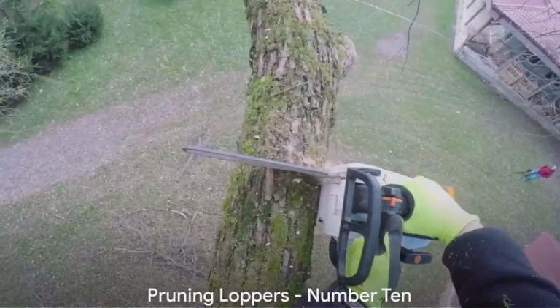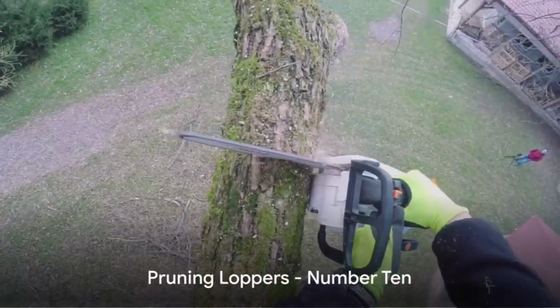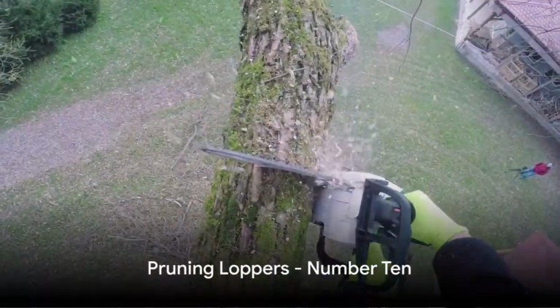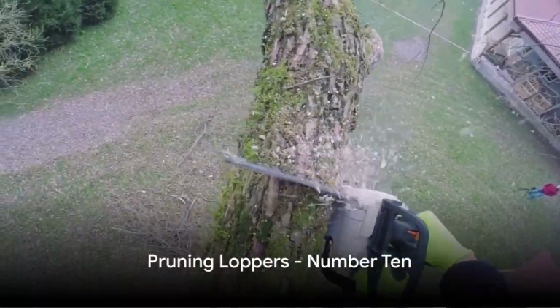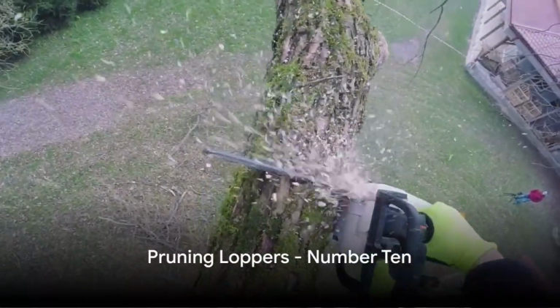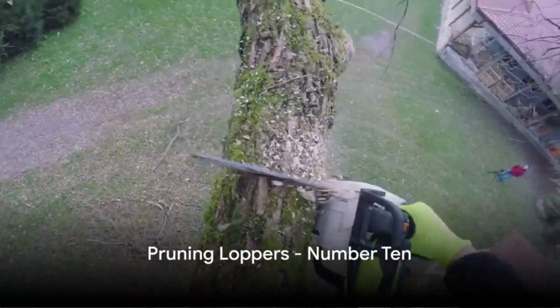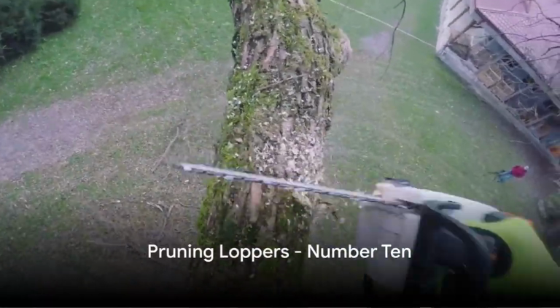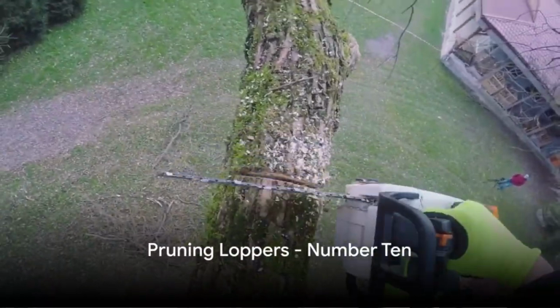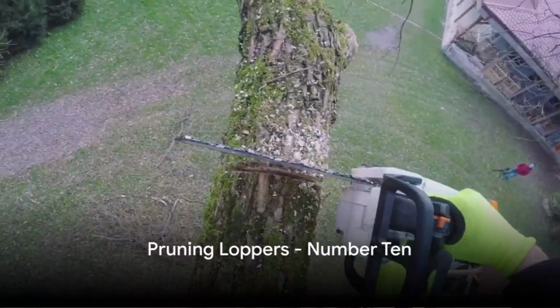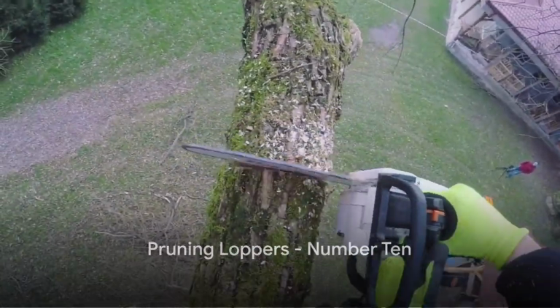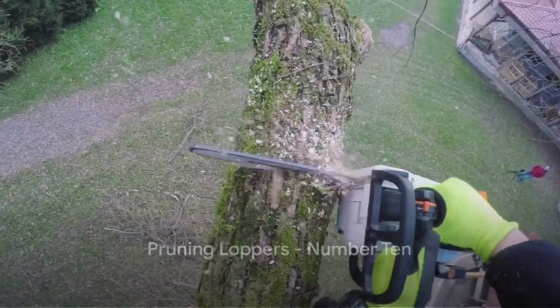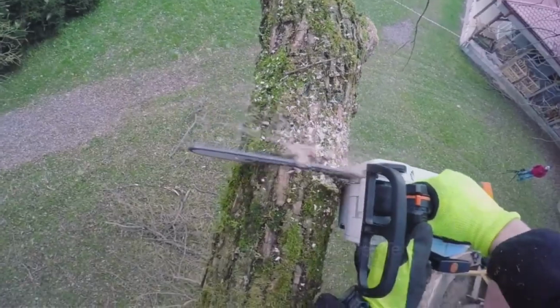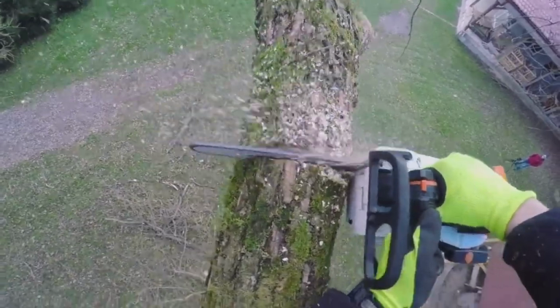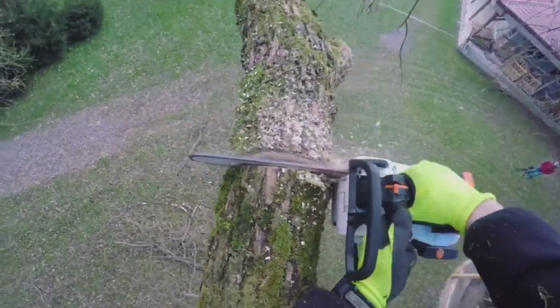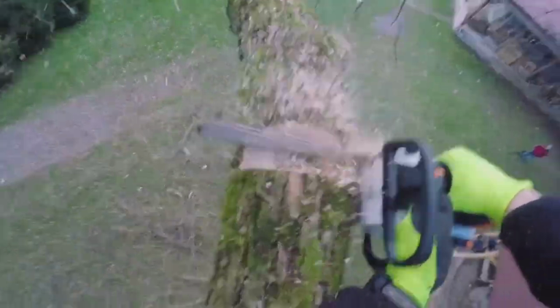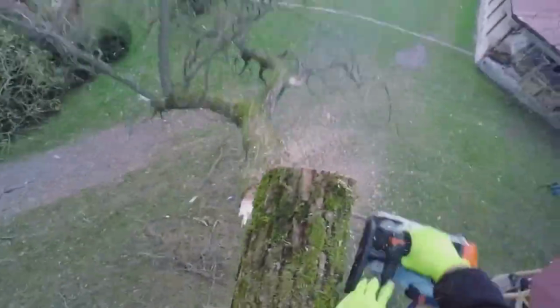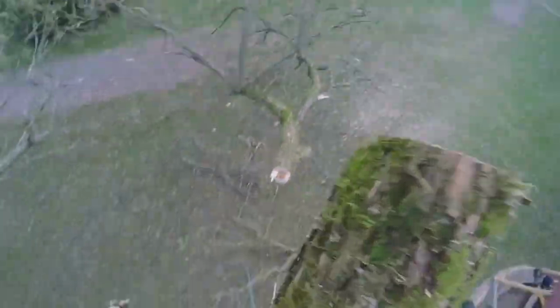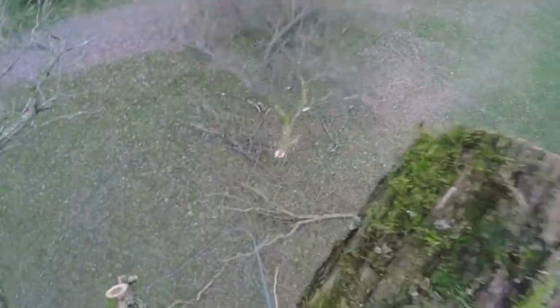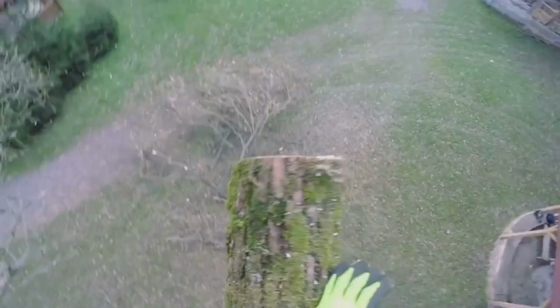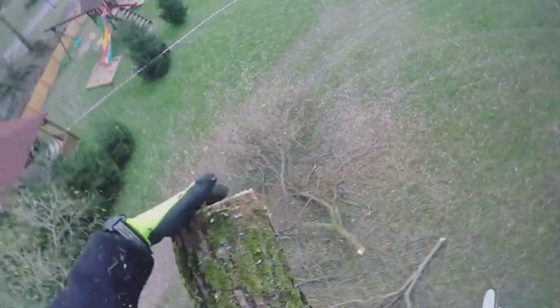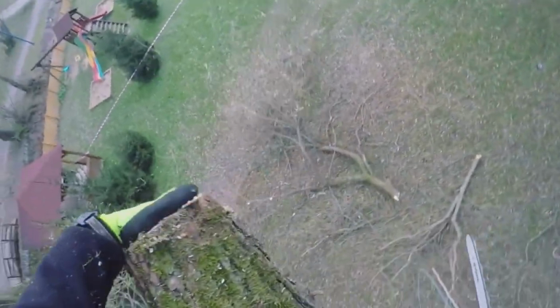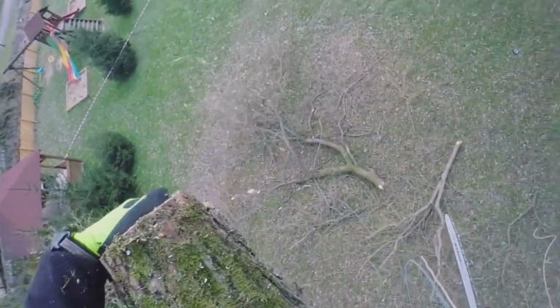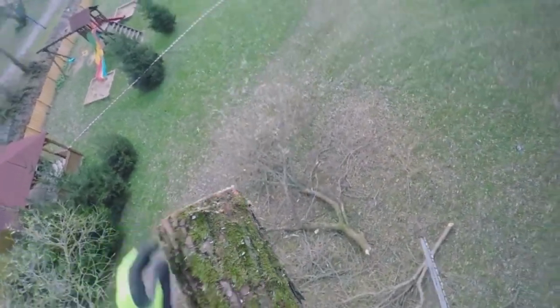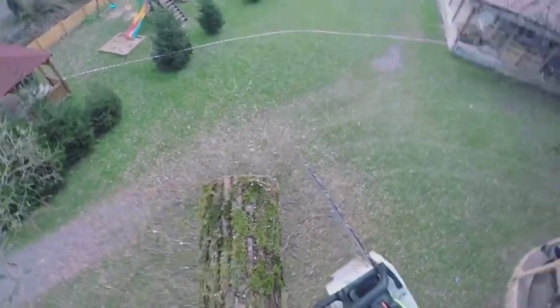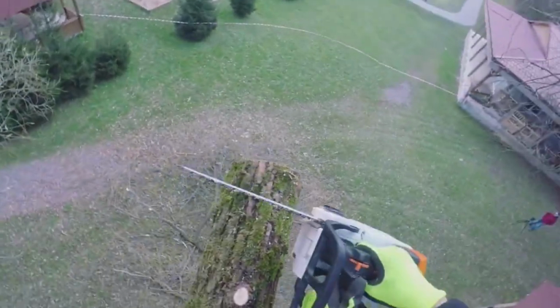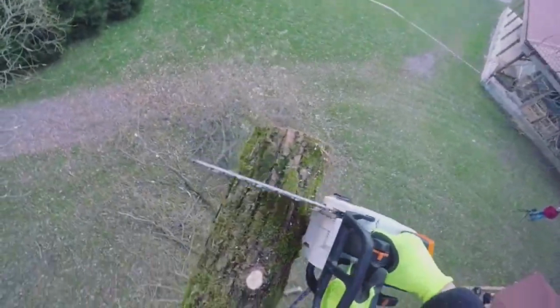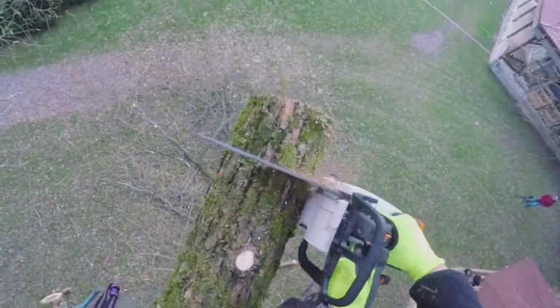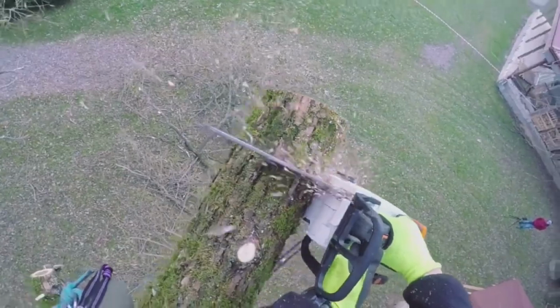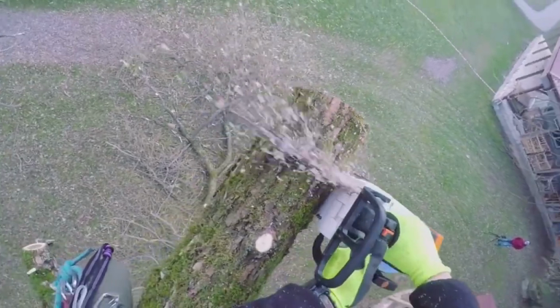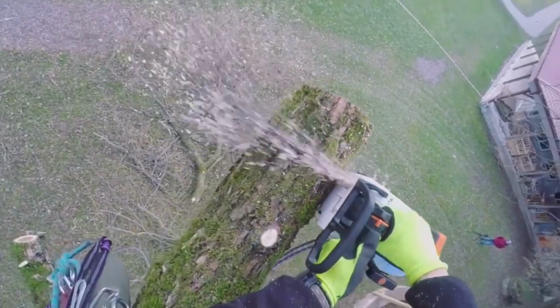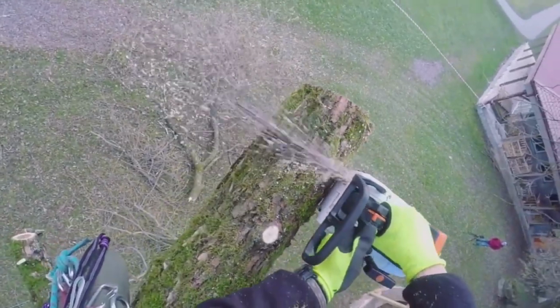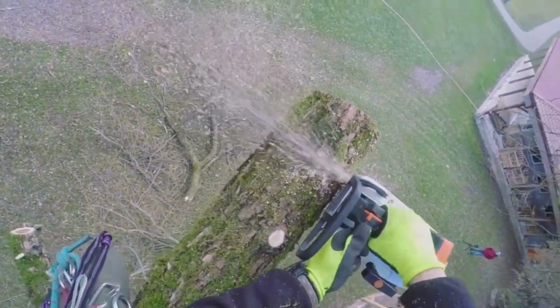Finally, at number ten, we have a pair of pruning loppers. These are perfect for tackling larger branches and shrubs in your garden that would be too much for normal pruning shears.